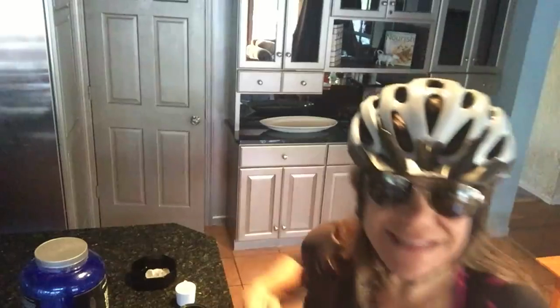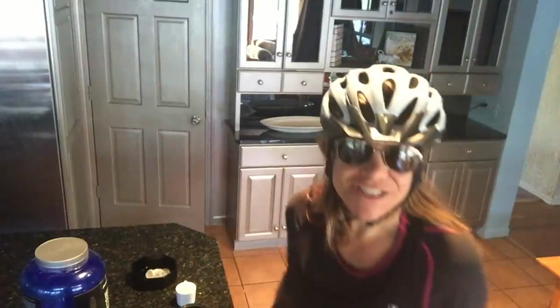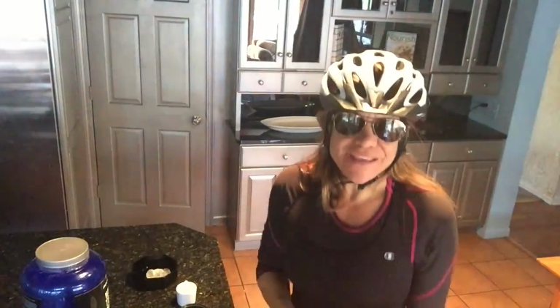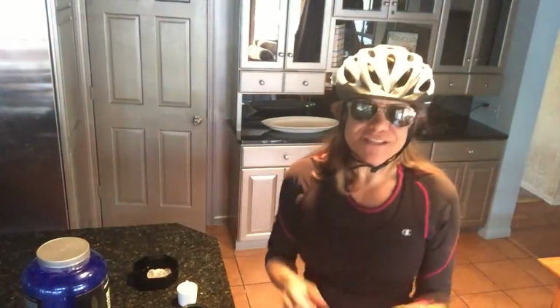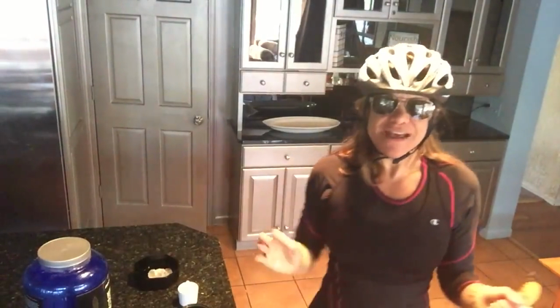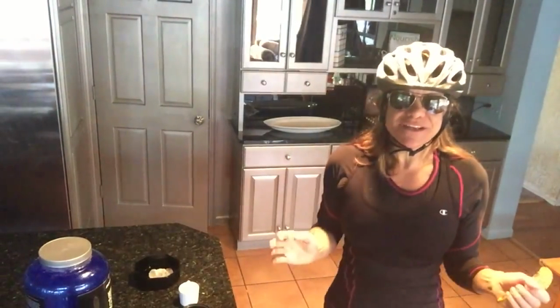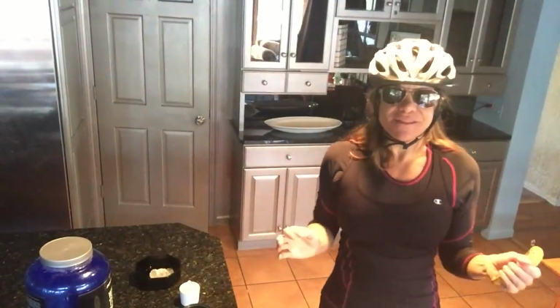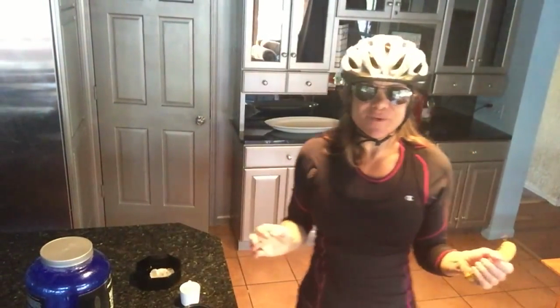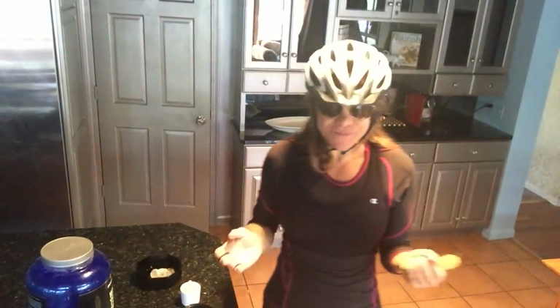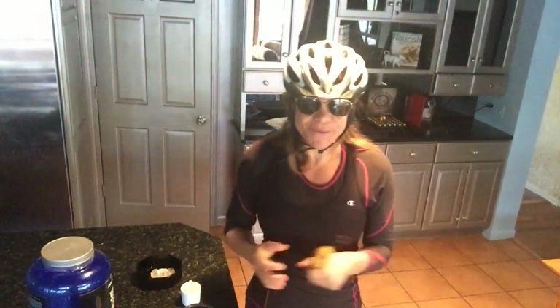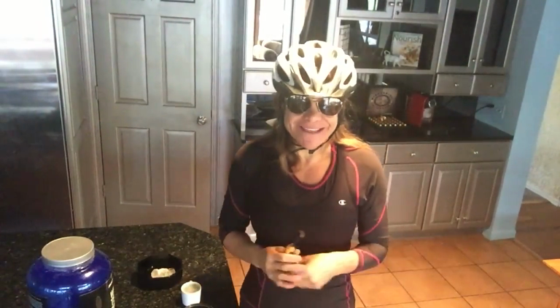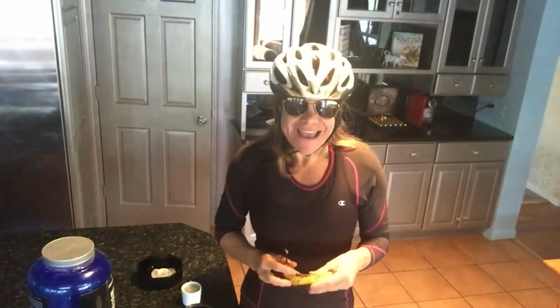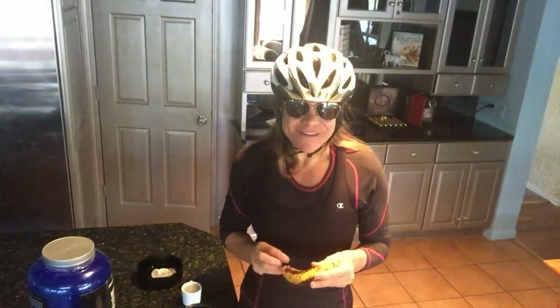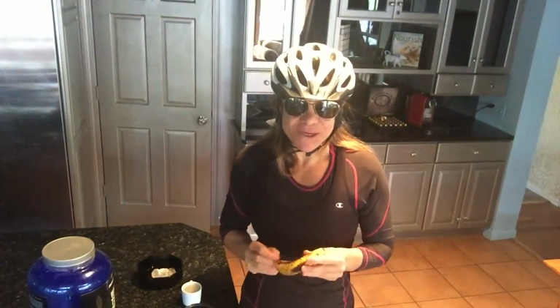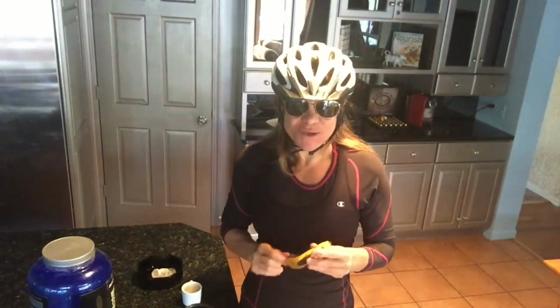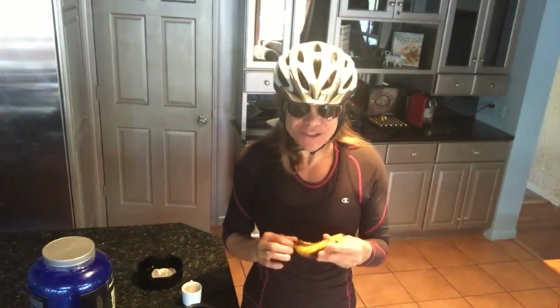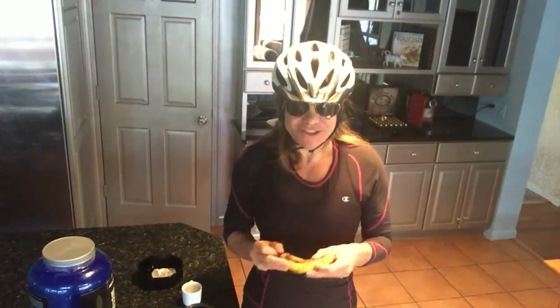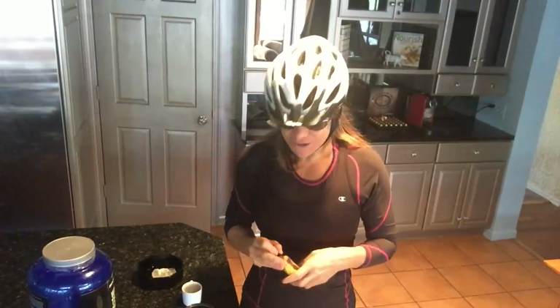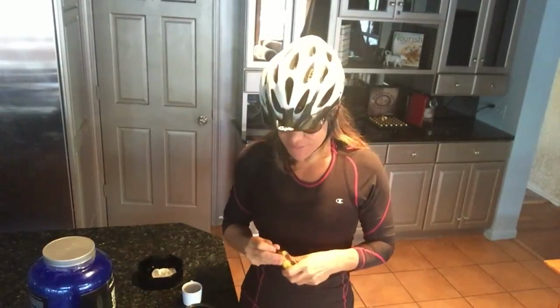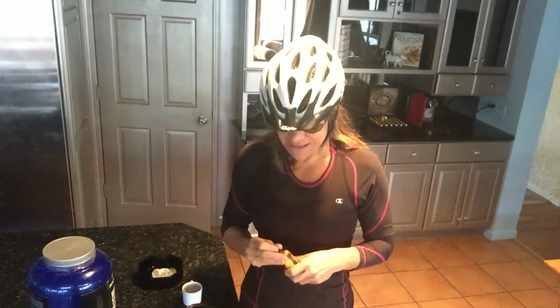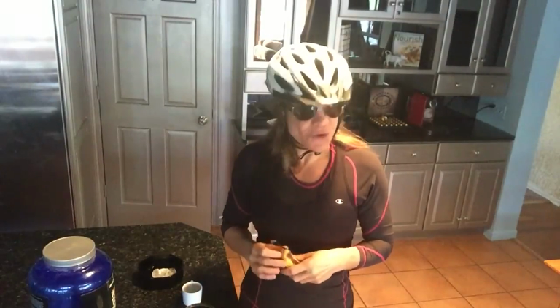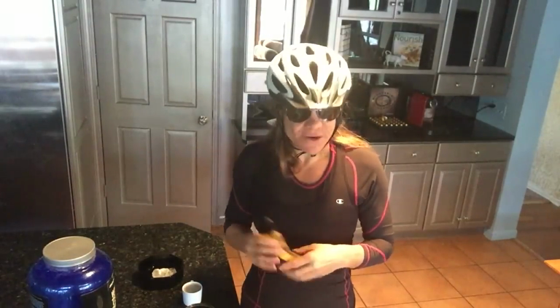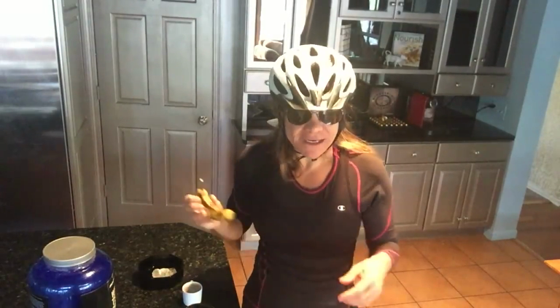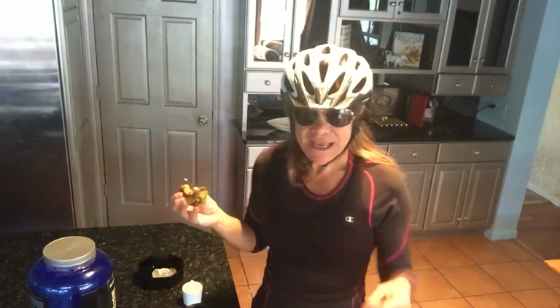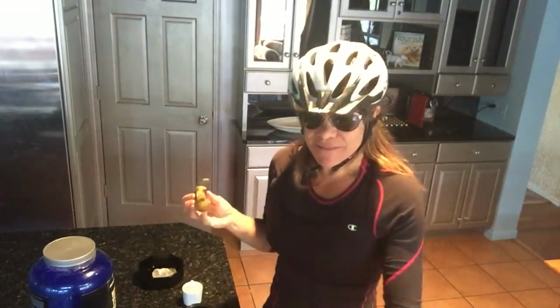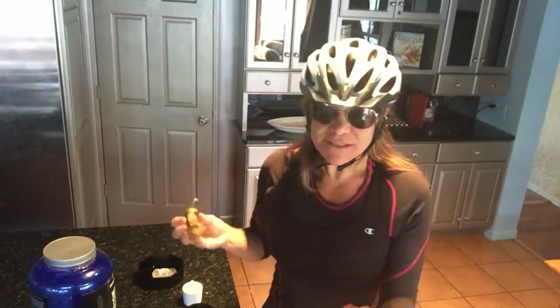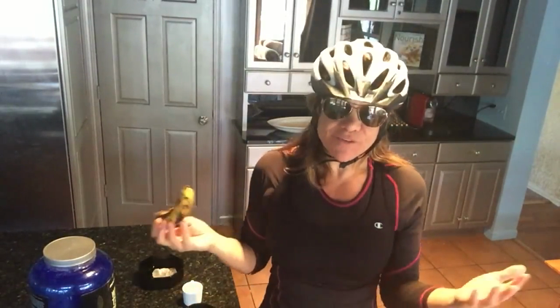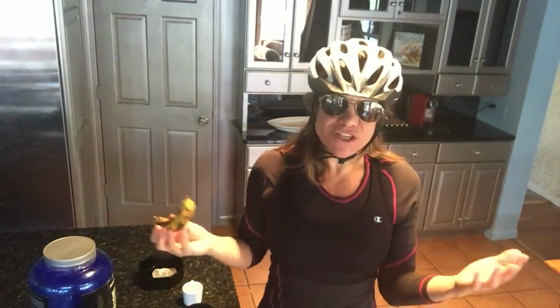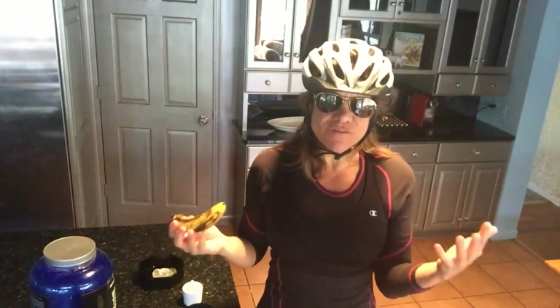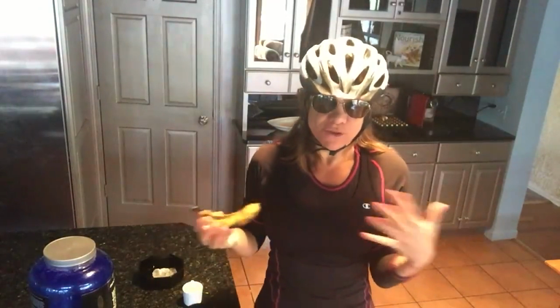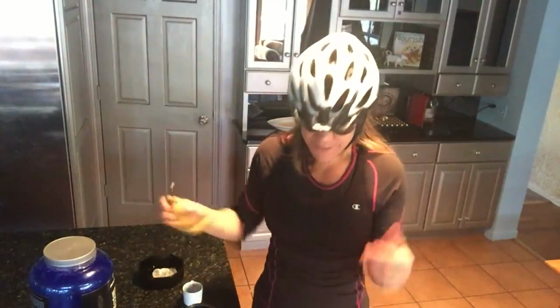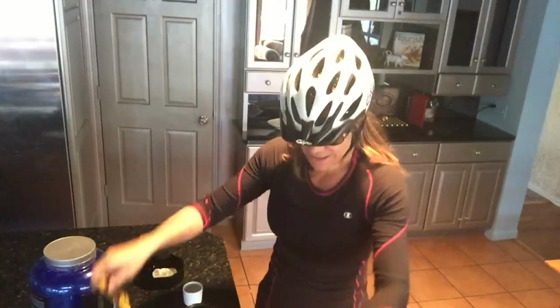This is Chef T and it's Fast Fun and Healthy number 51. This morning it's gorgeous in Chicago, so I'm gonna take a long bike ride and this is a perfect shake for a long bike ride.